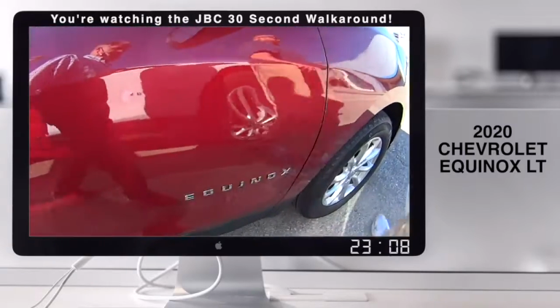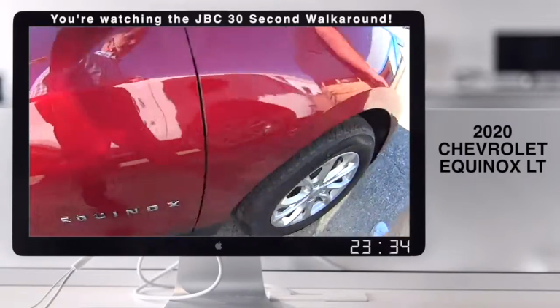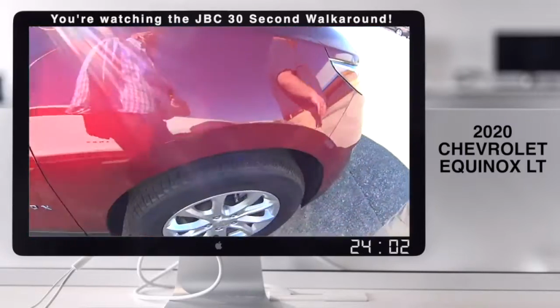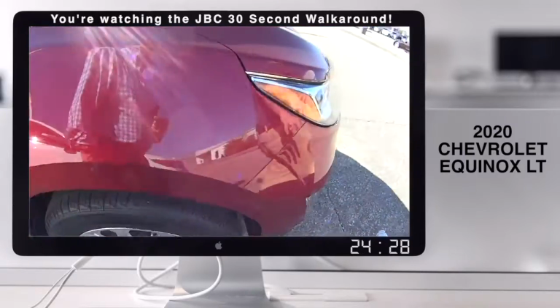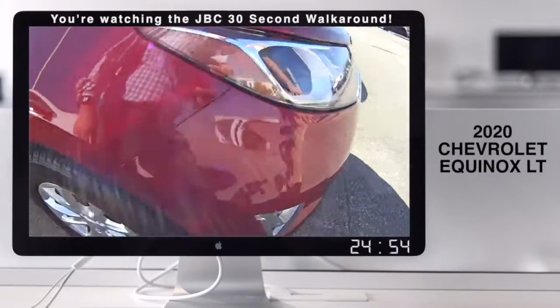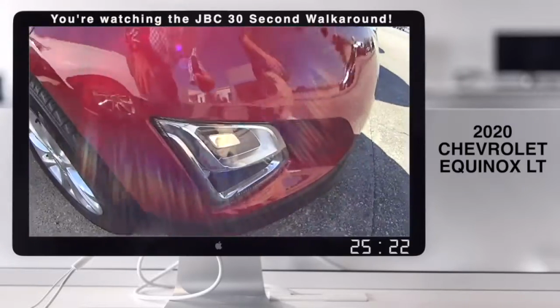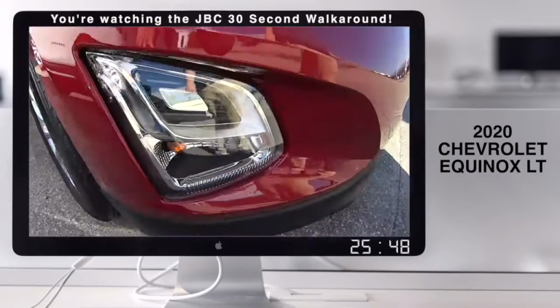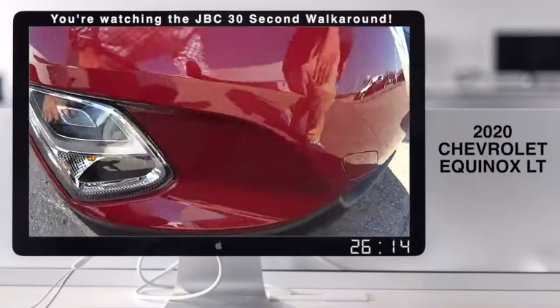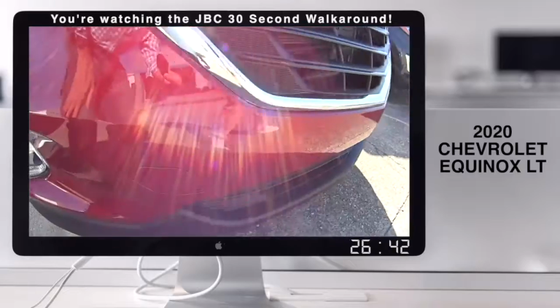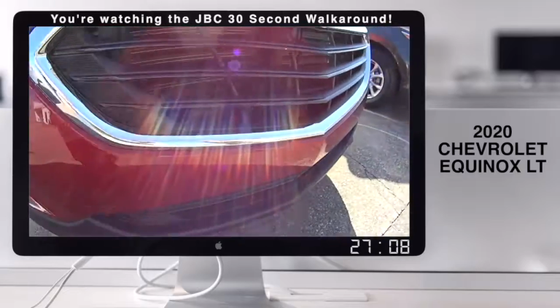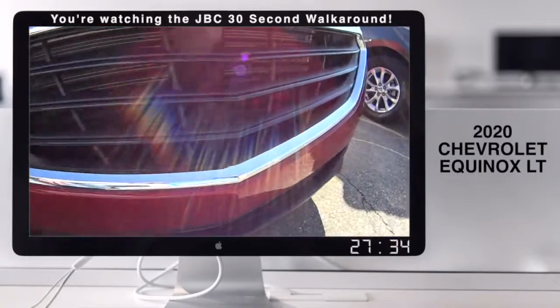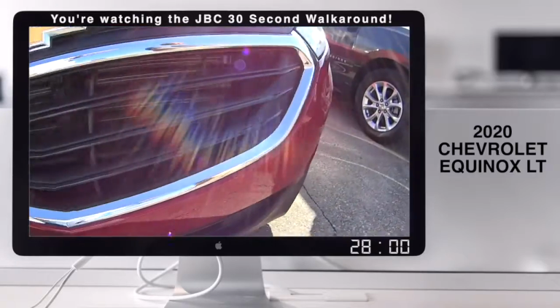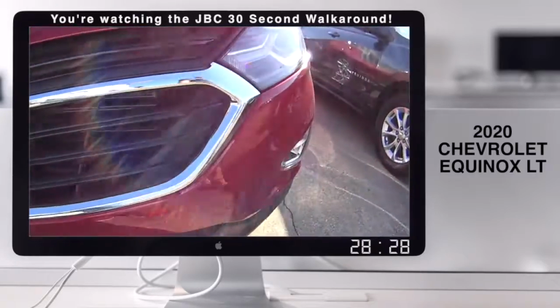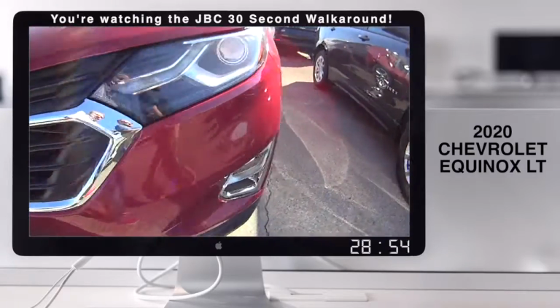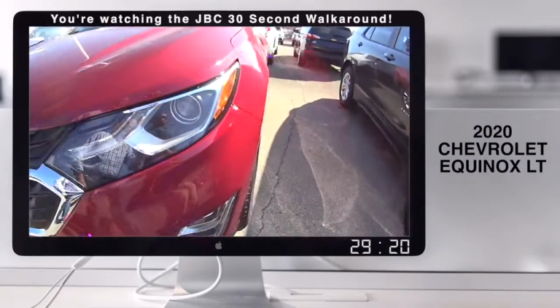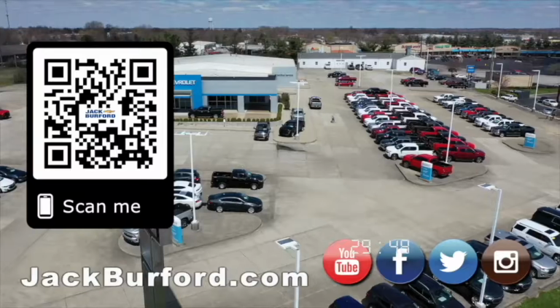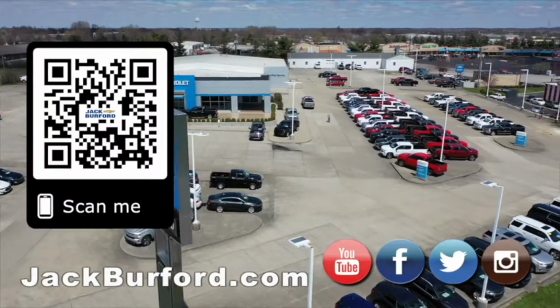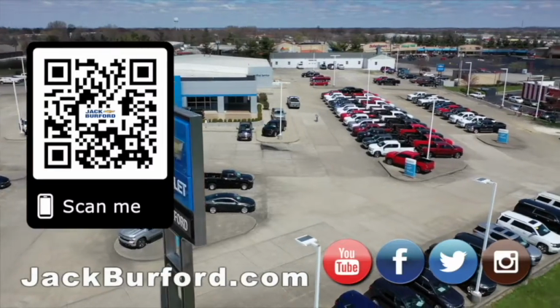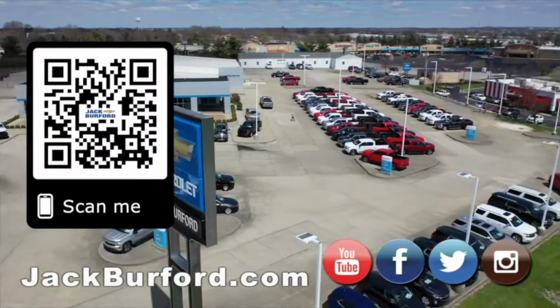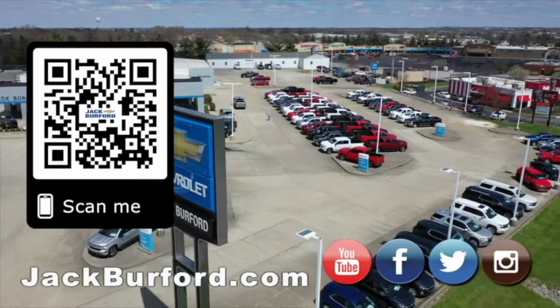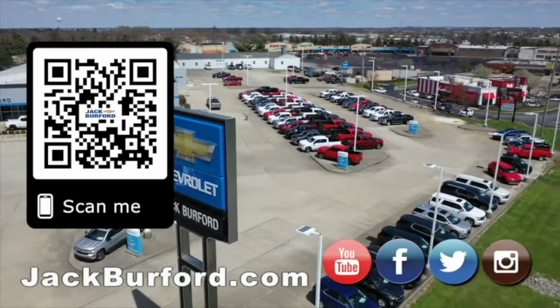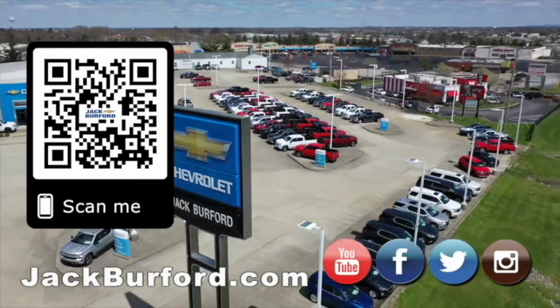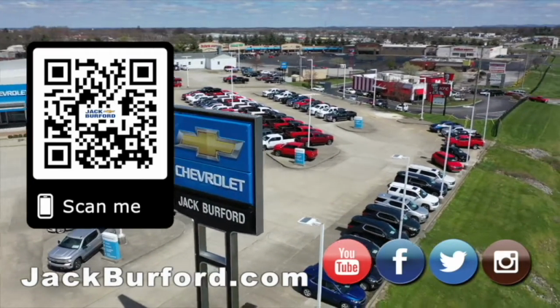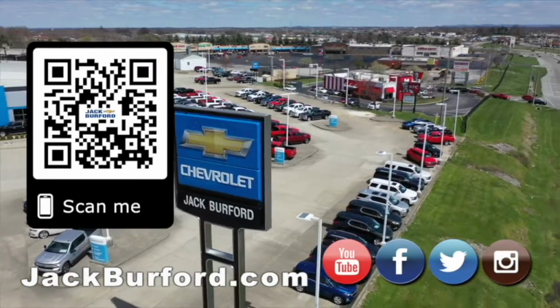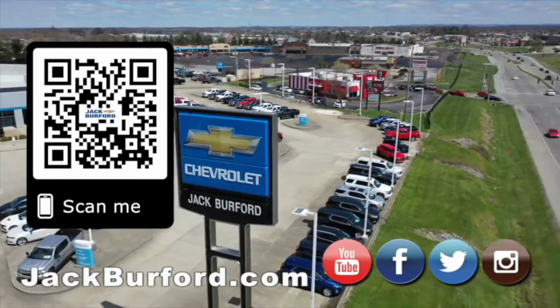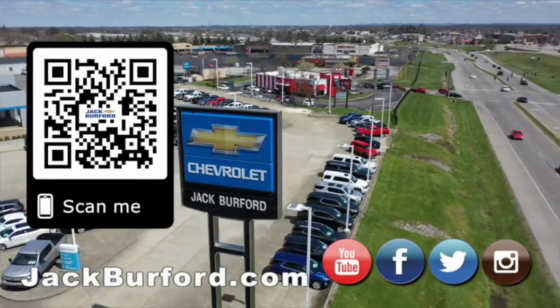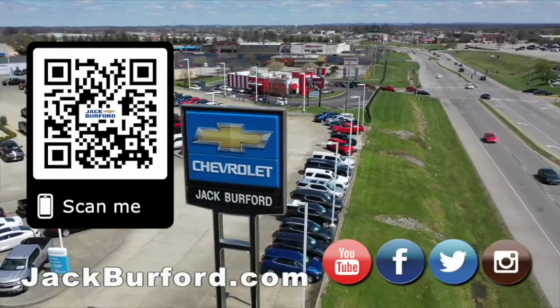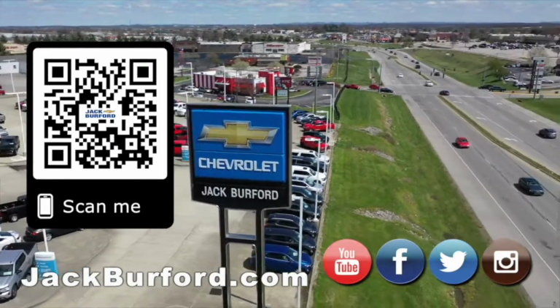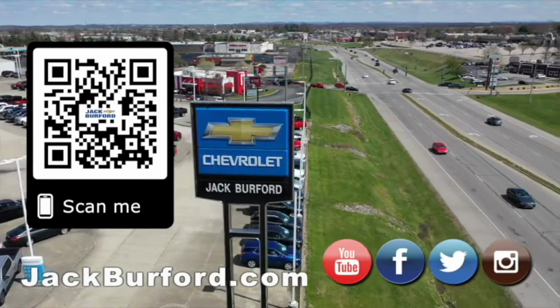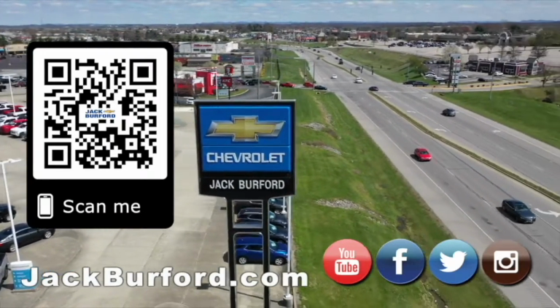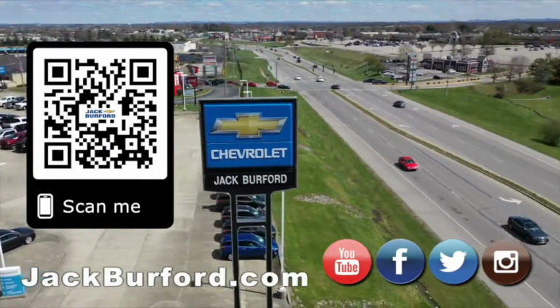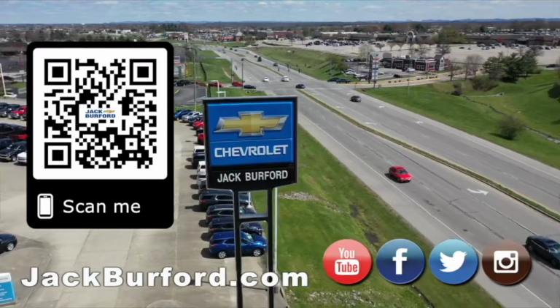Check it out, it's got the LED lighting. Oh, it does — it's cool. It's a beautiful car. It lasted the 2020s. Why would you buy a vehicle anywhere else? Make sure to visit us at jackburford.com and subscribe to our YouTube channel.